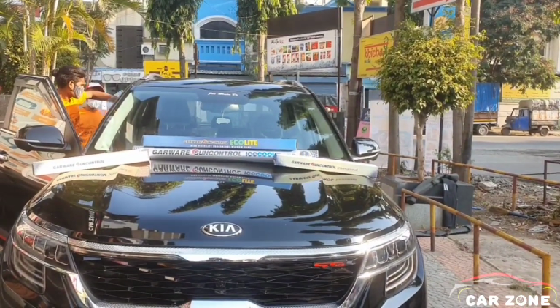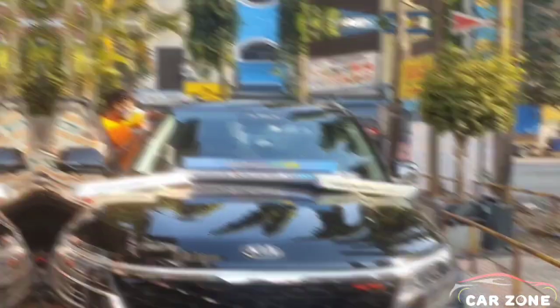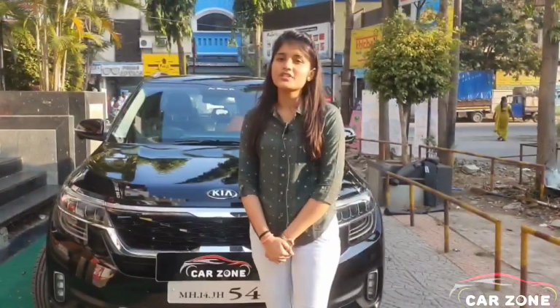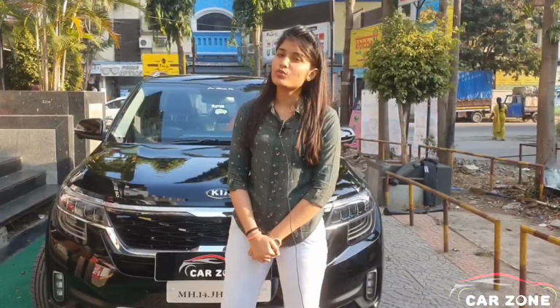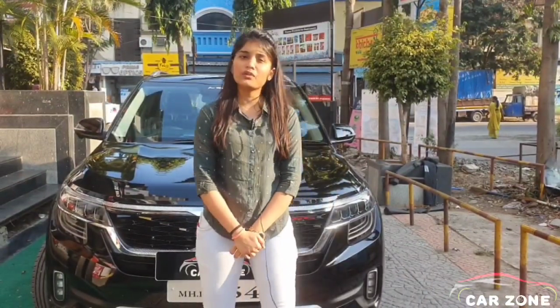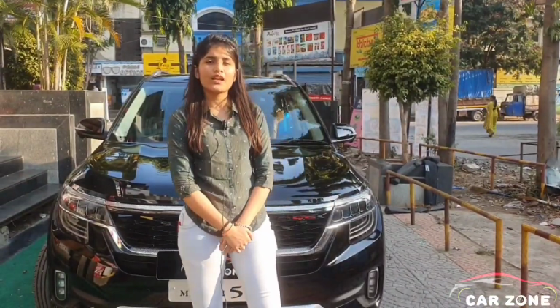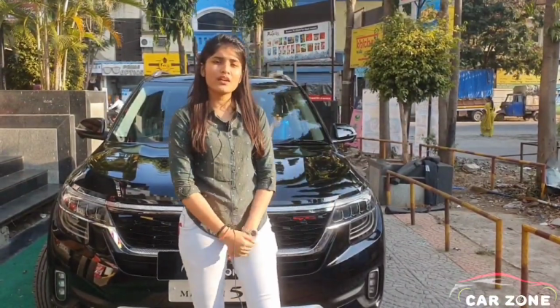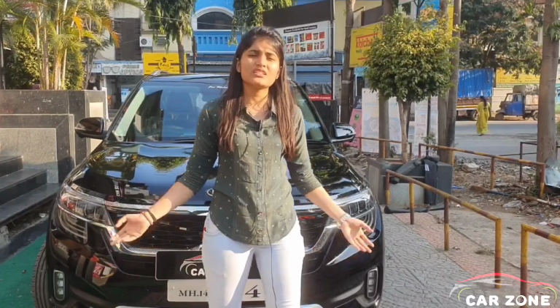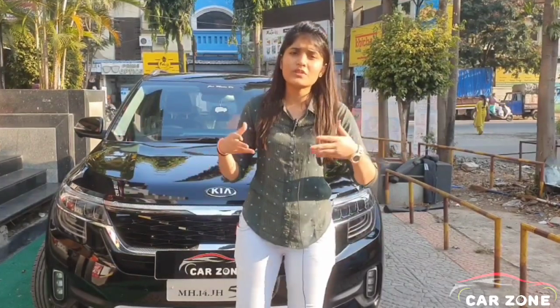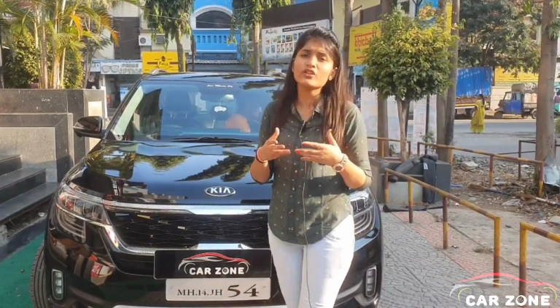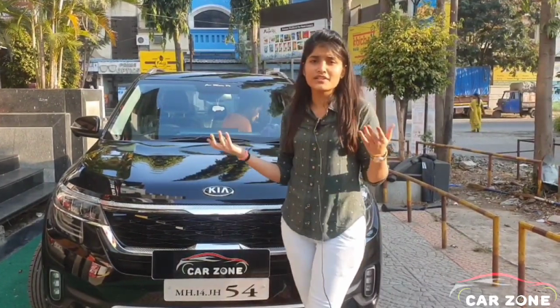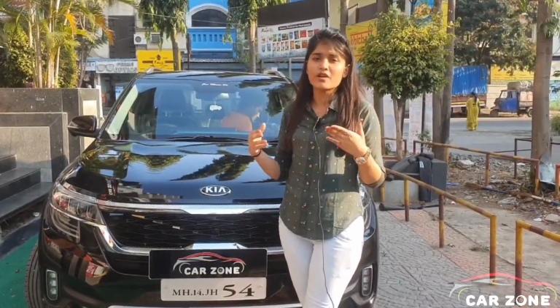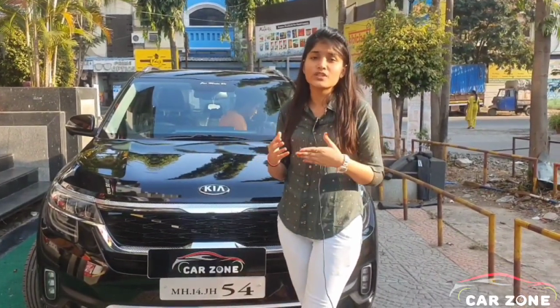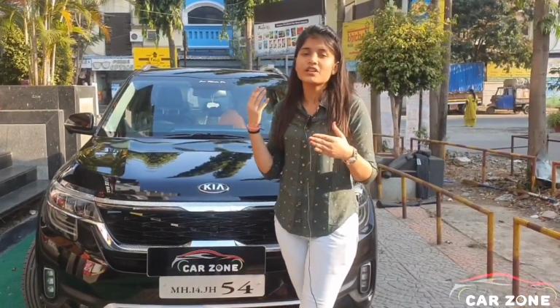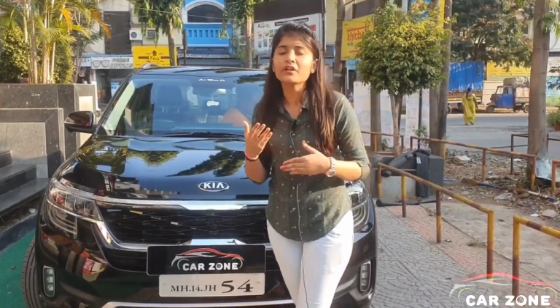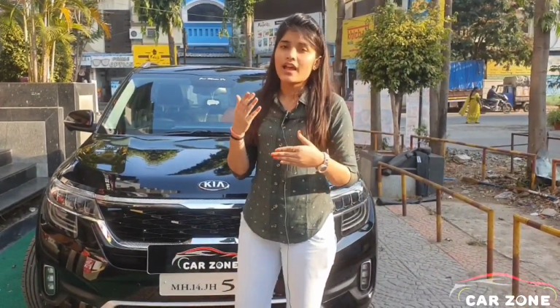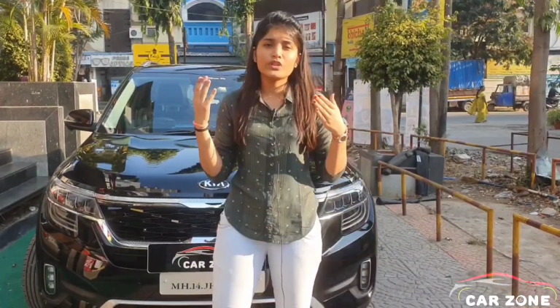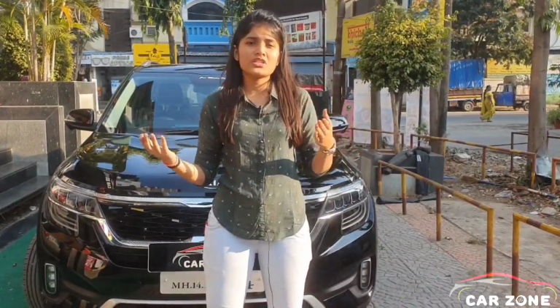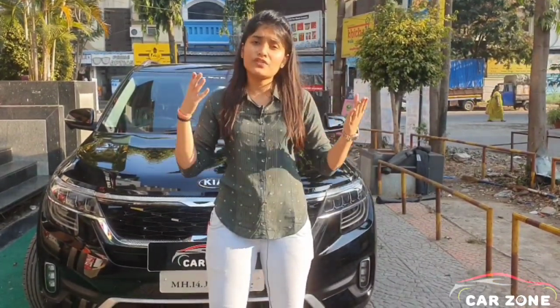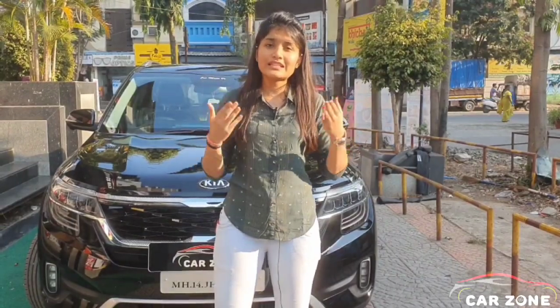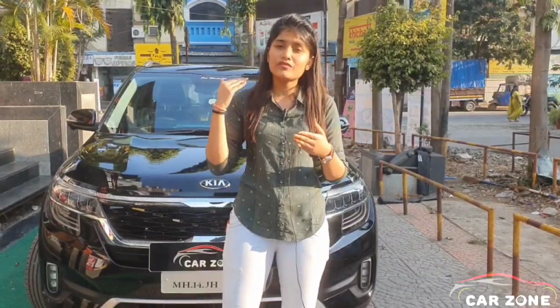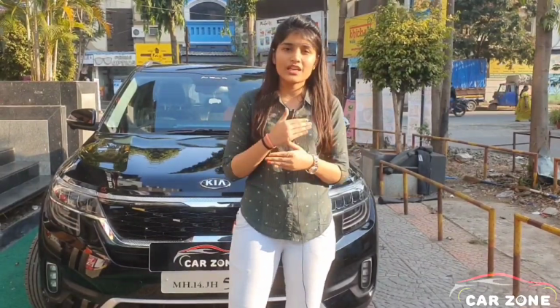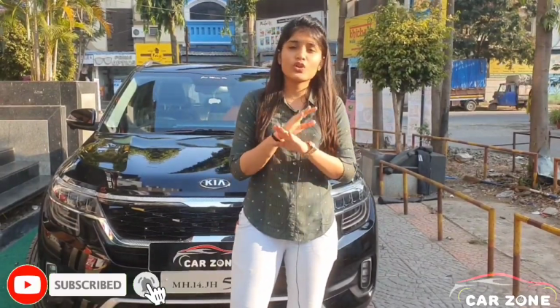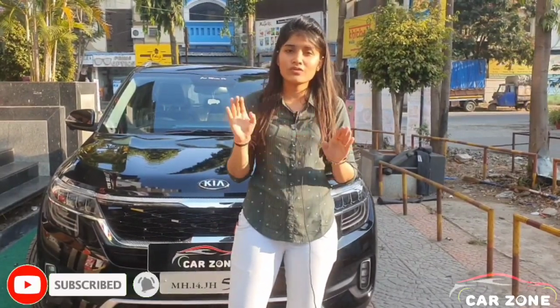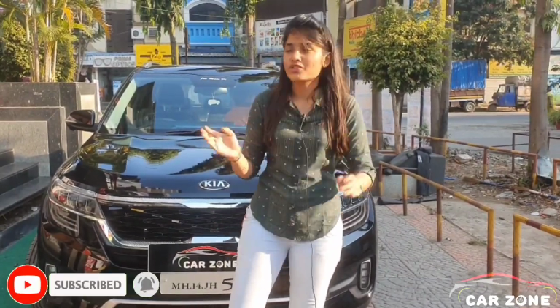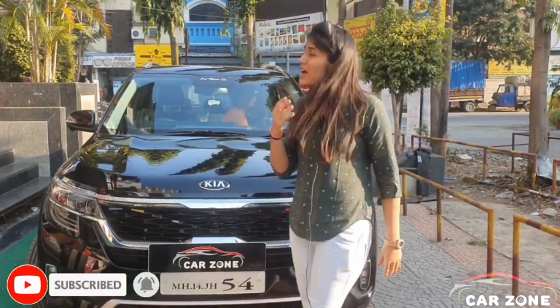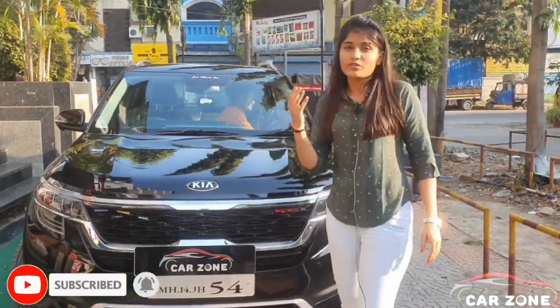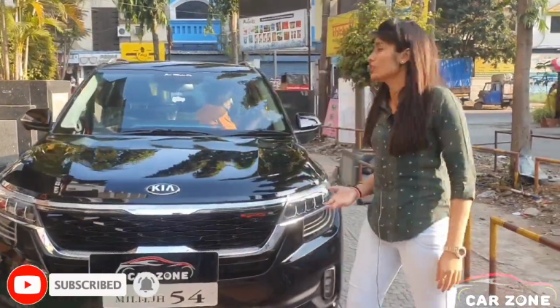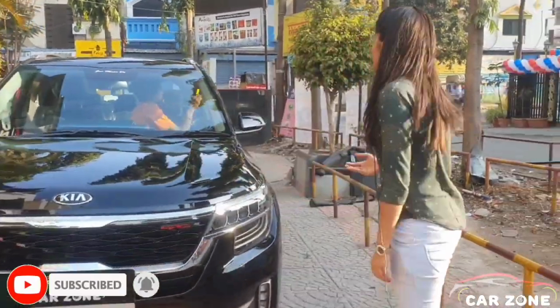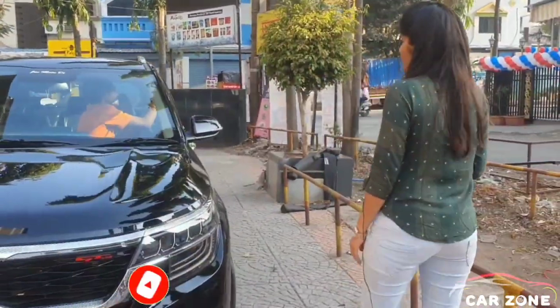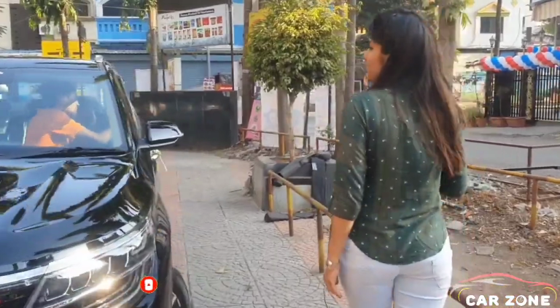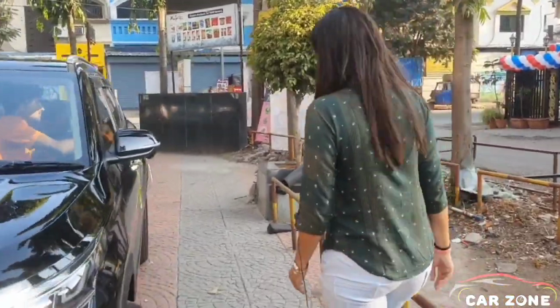You must have a query: is the tinting done from inside or outside? Let me tell you that window tinting or filming is done from inside — it just covers the outdoor parts. Let me show you that.